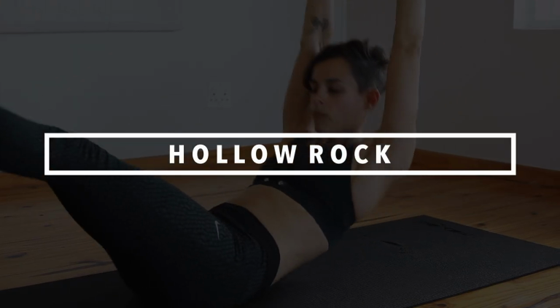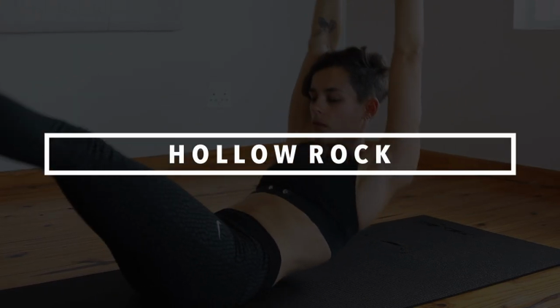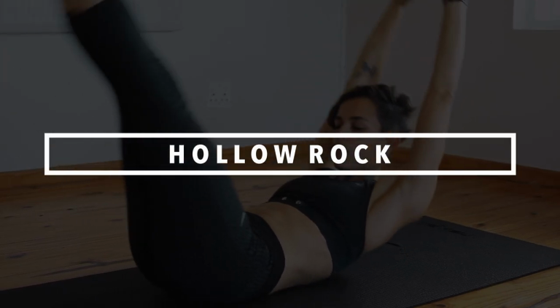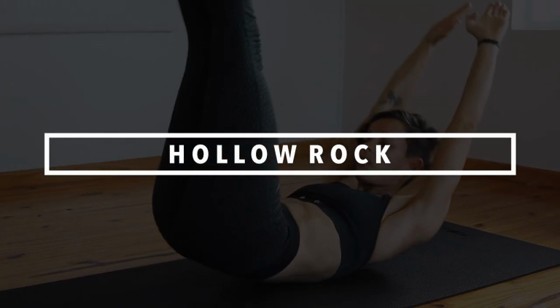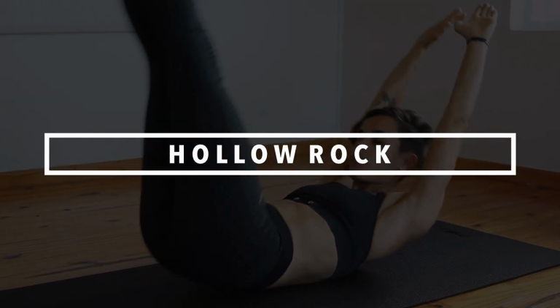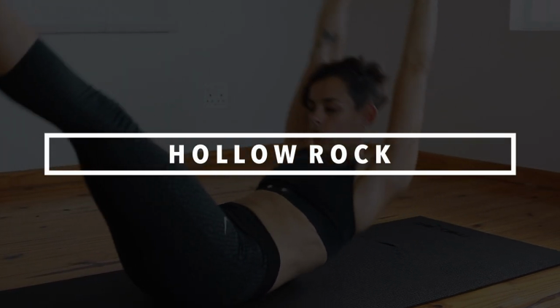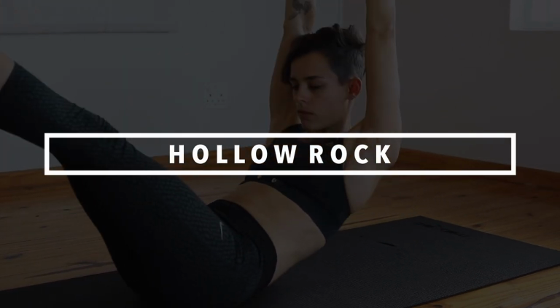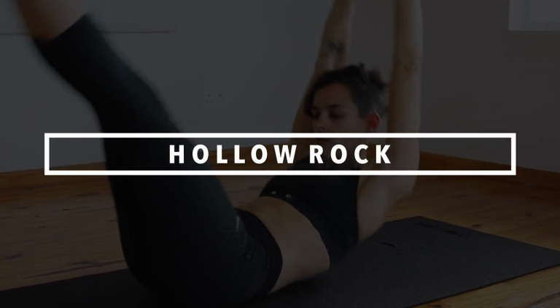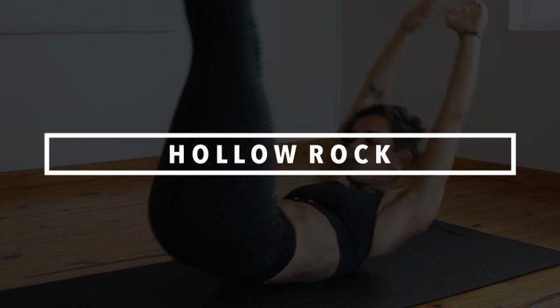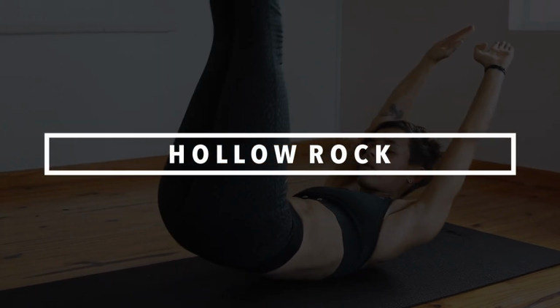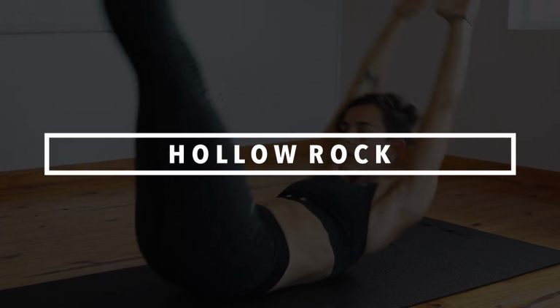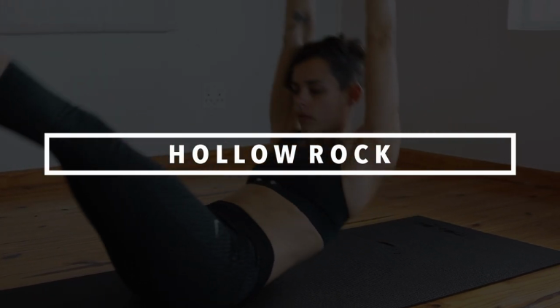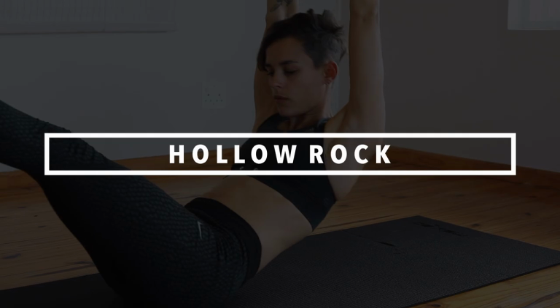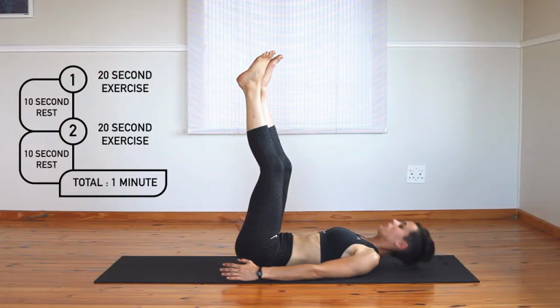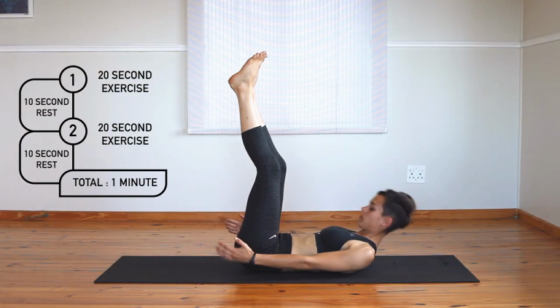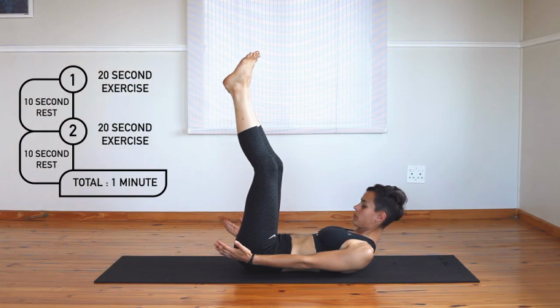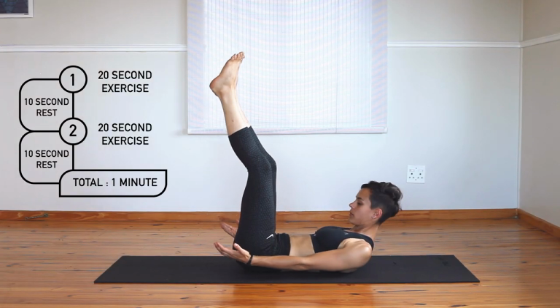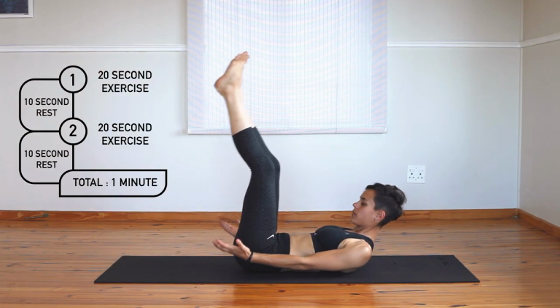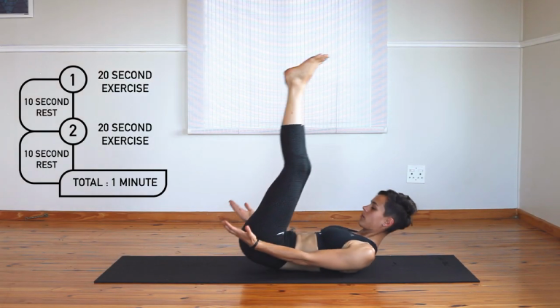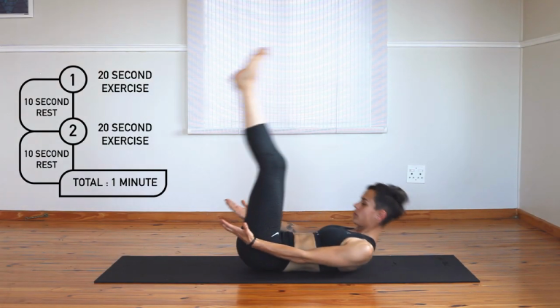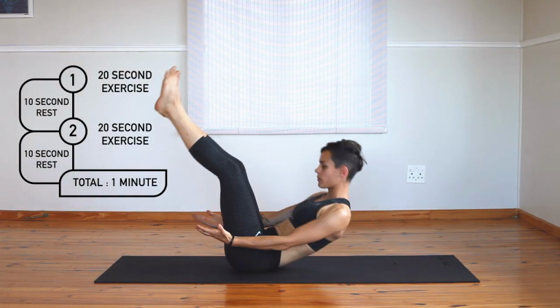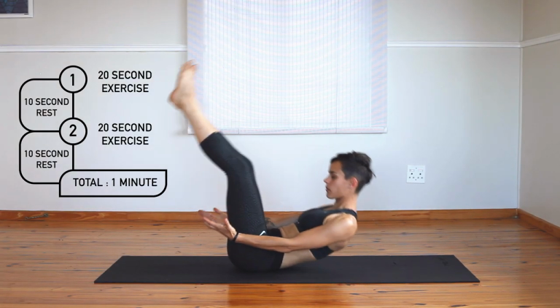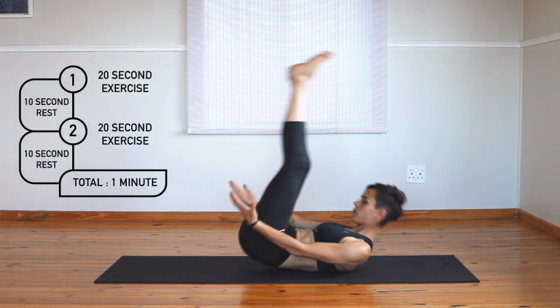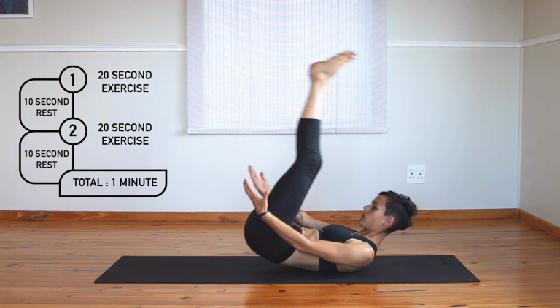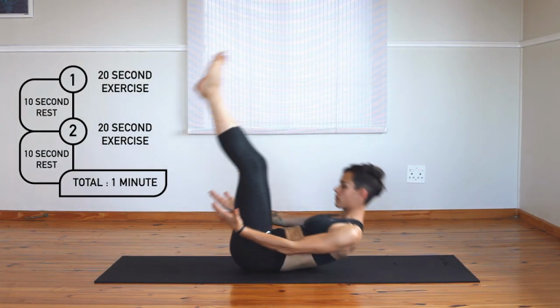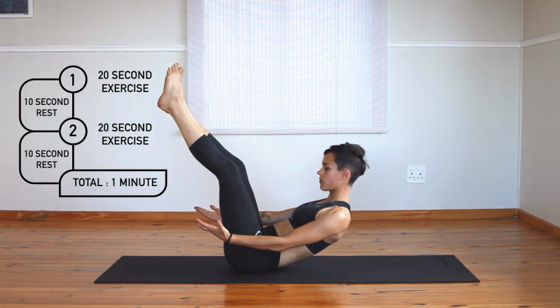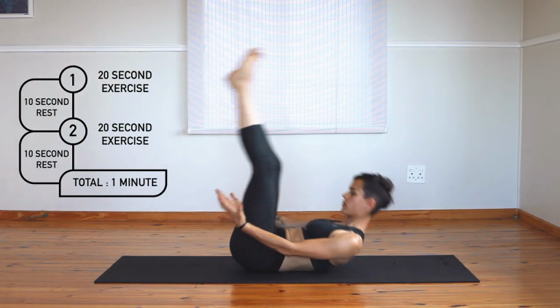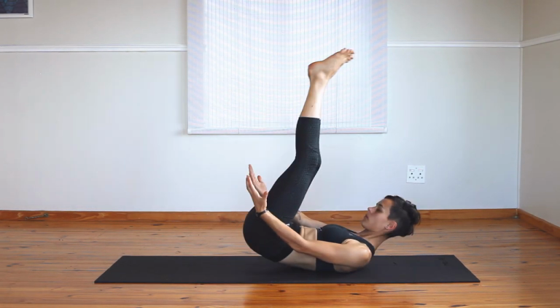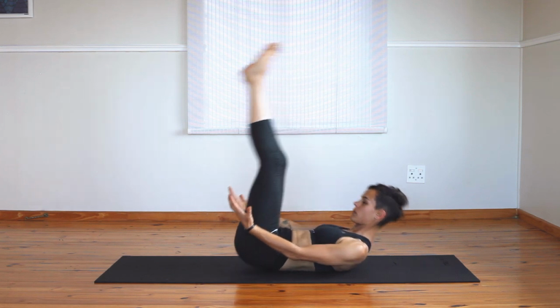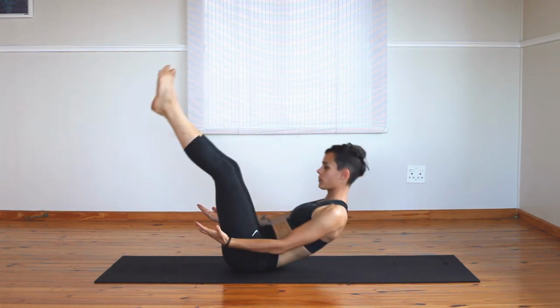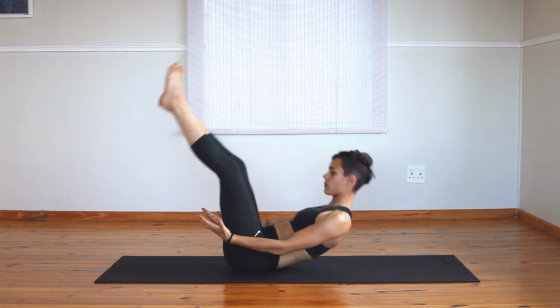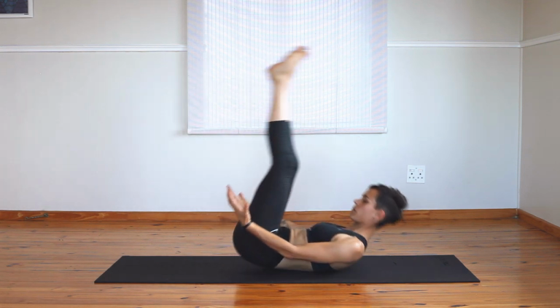The hollow rock needs to be done with control, so make sure to keep your lower back rounded and your stomach engaged for this one. The beginner version often starts with arms at your side, but you can also make this easier by bending your knees initially.